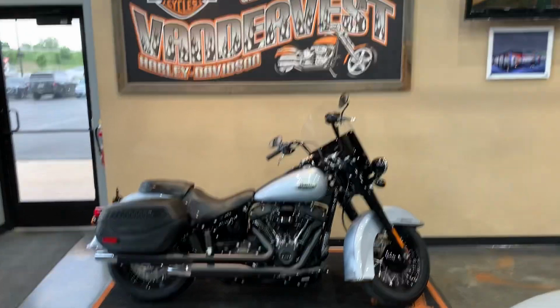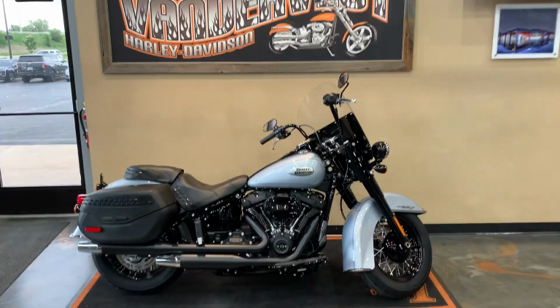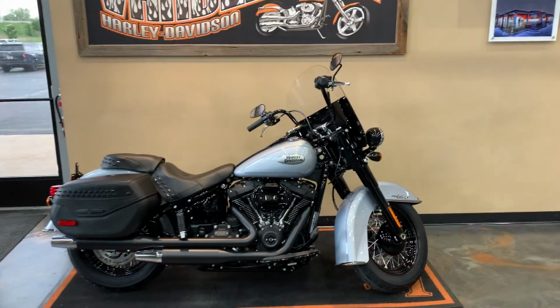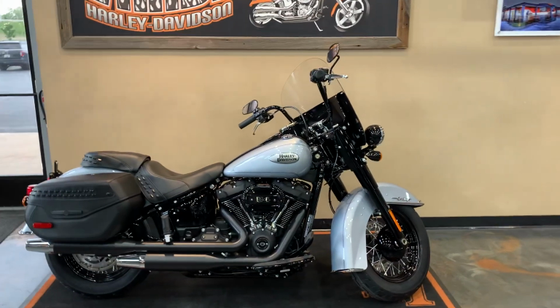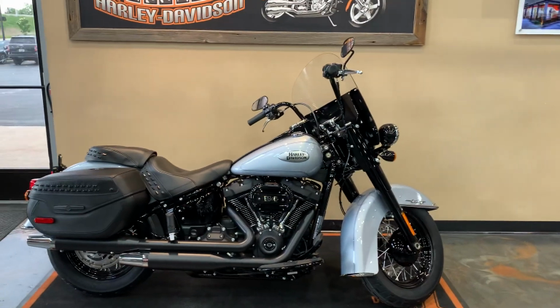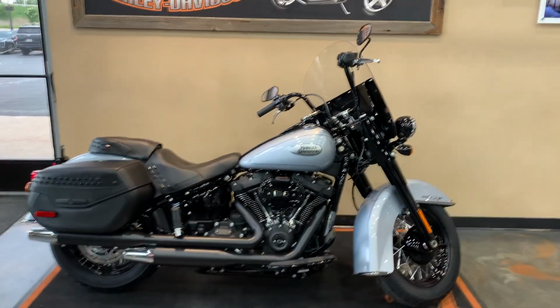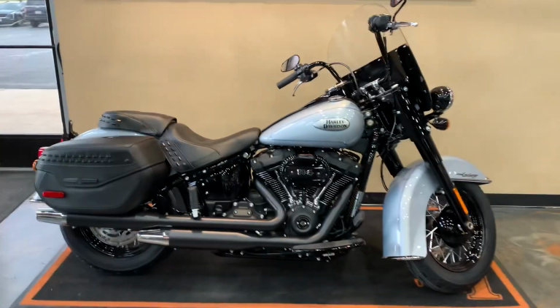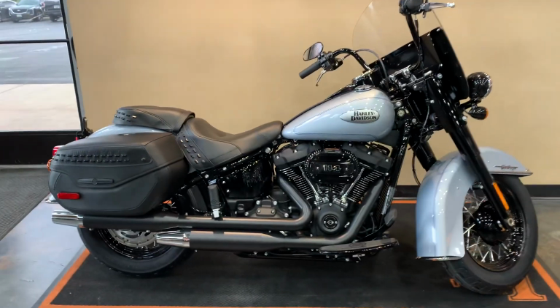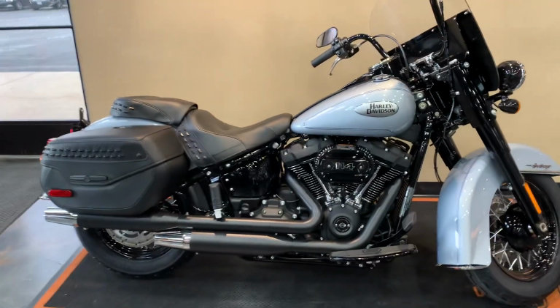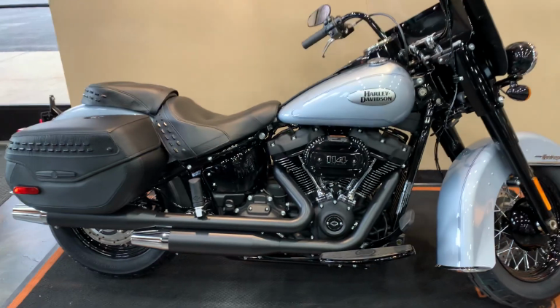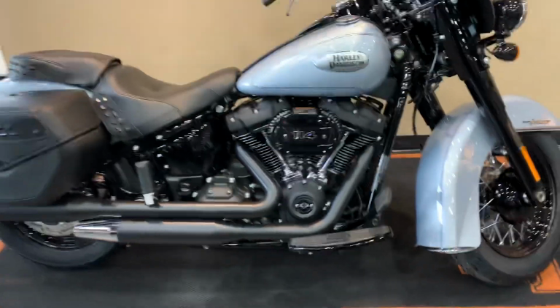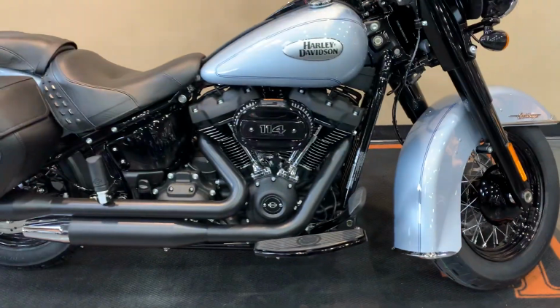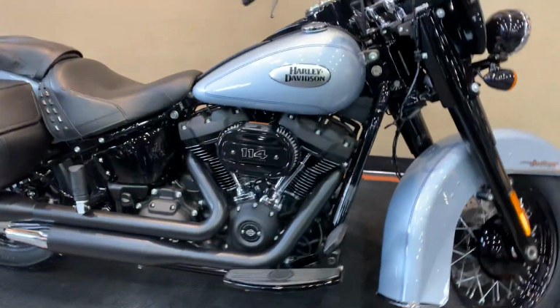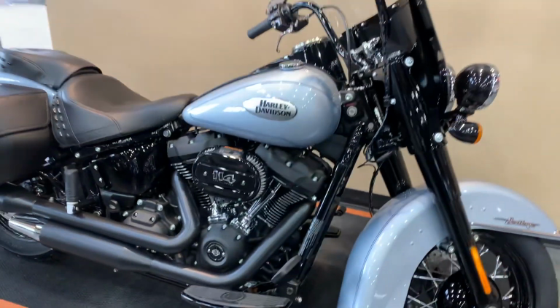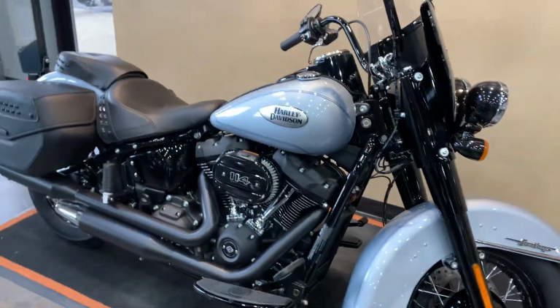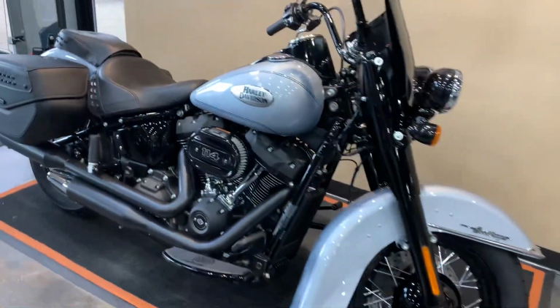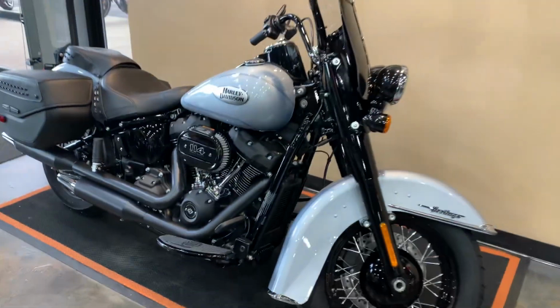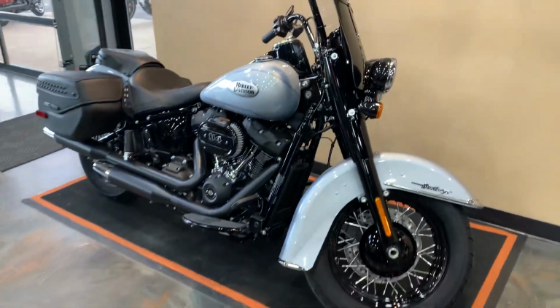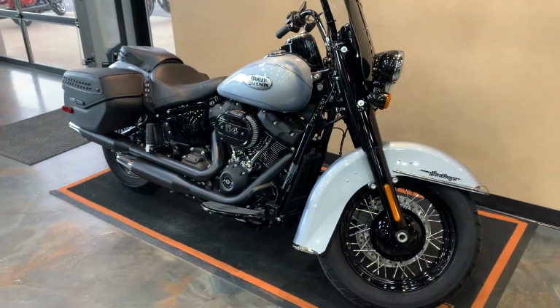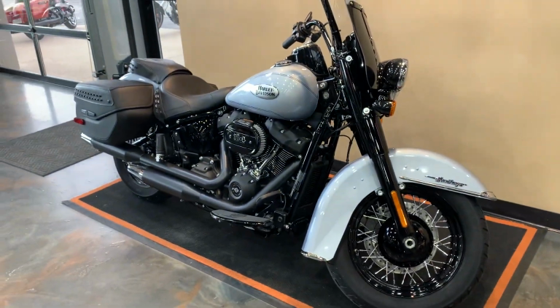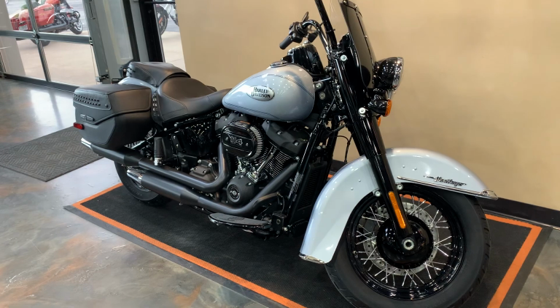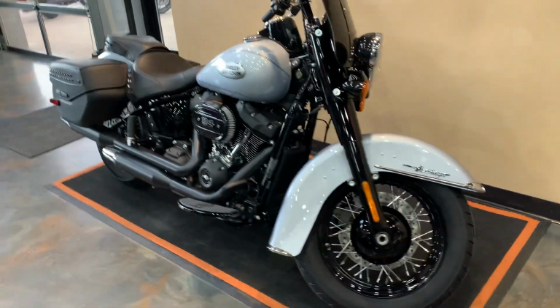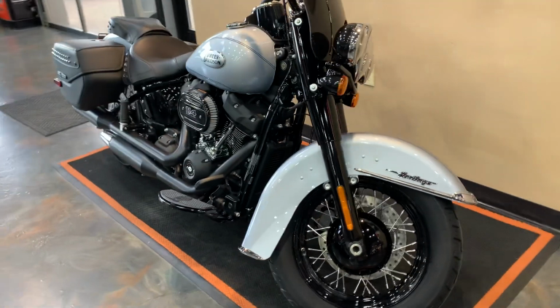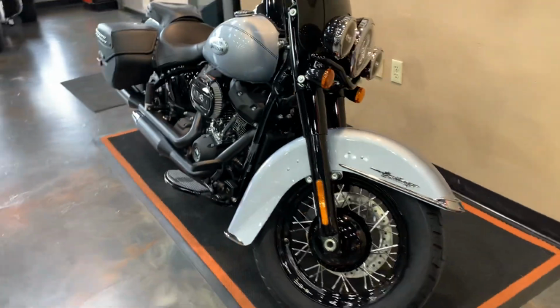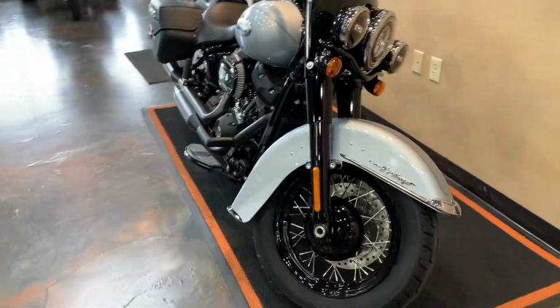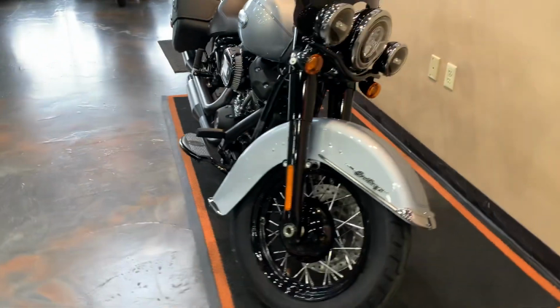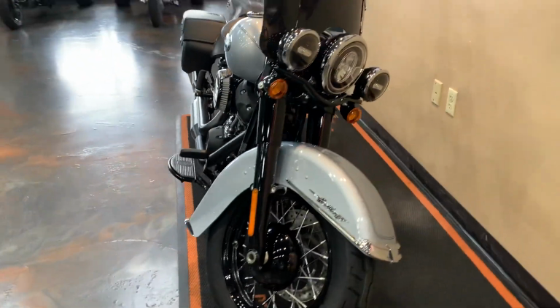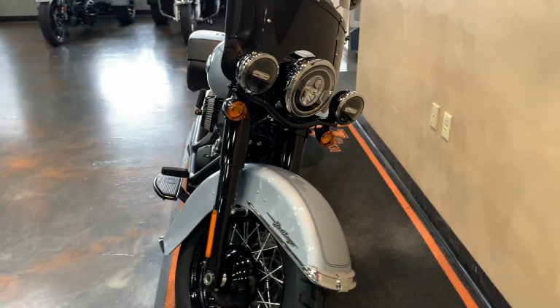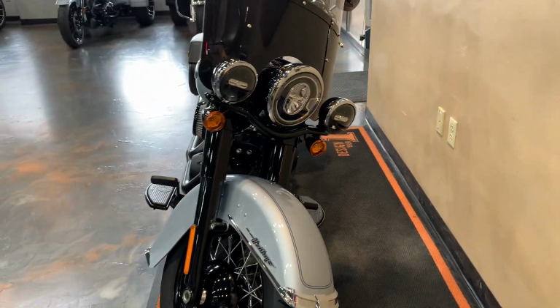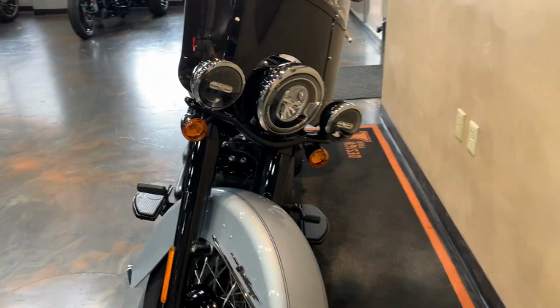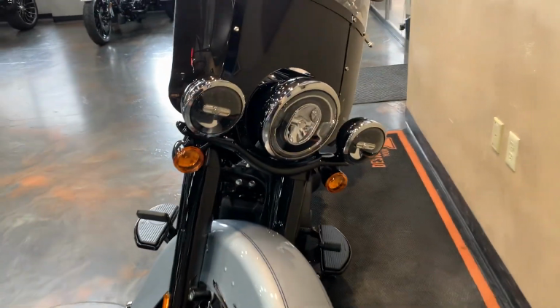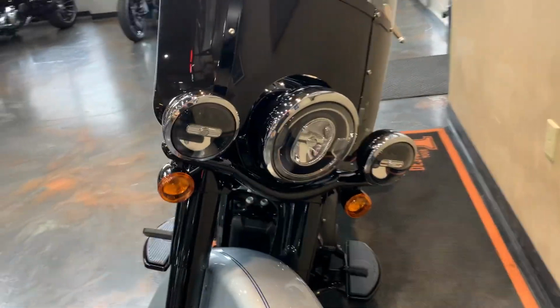Well, hello friends. We got ourselves a fresh-to-the-floor 2024 Heritage Softail Classic in Atlas Silver Metallic. This one's got the black finish on it. We'll start in the front and work our way to the back, as we always do.